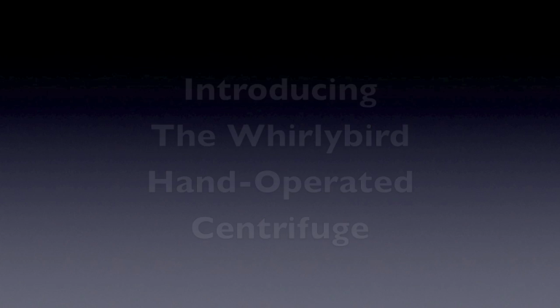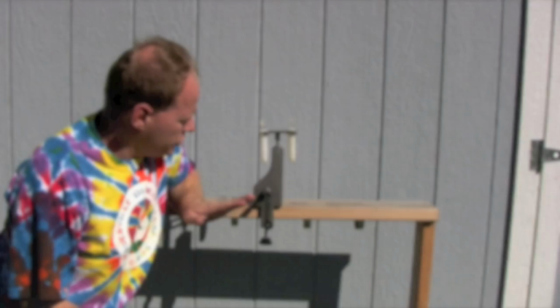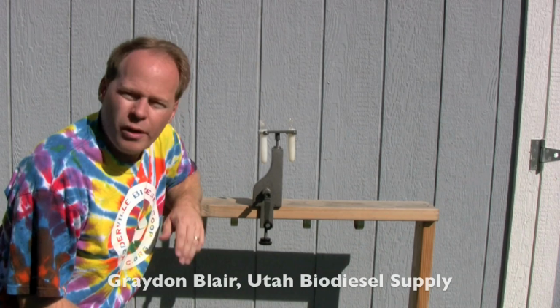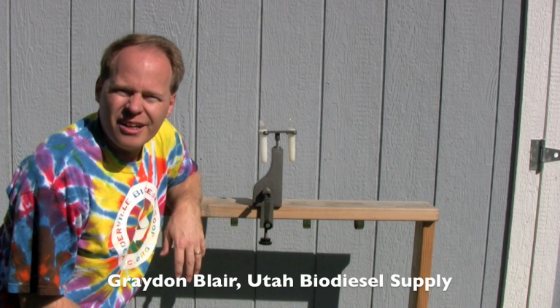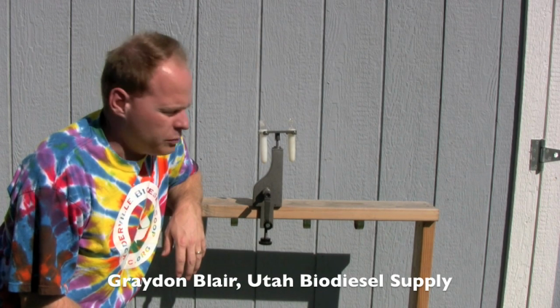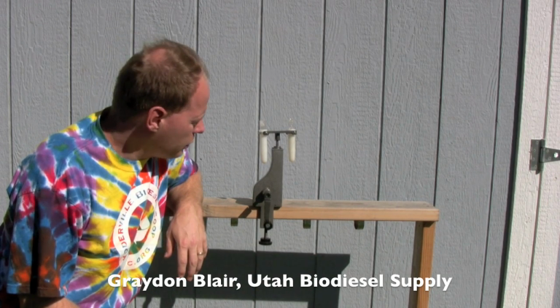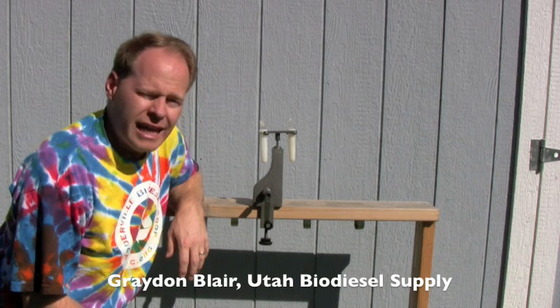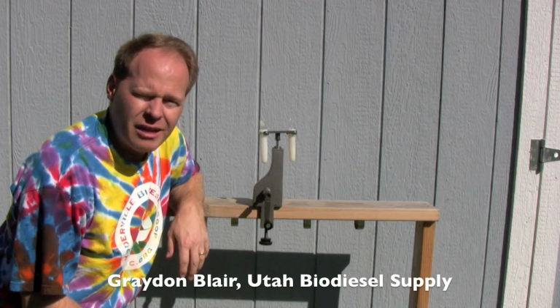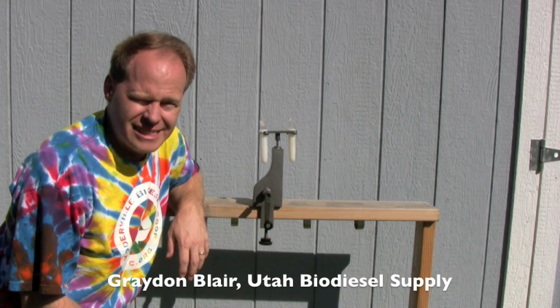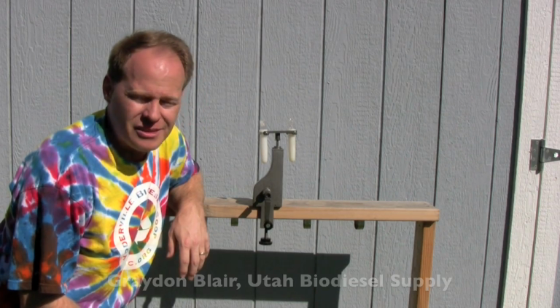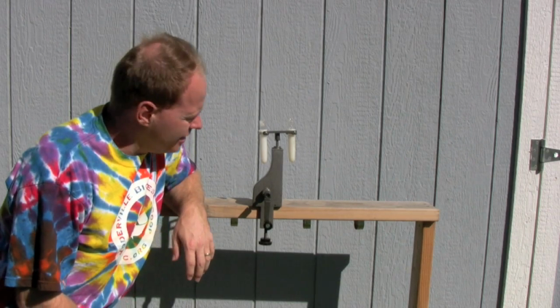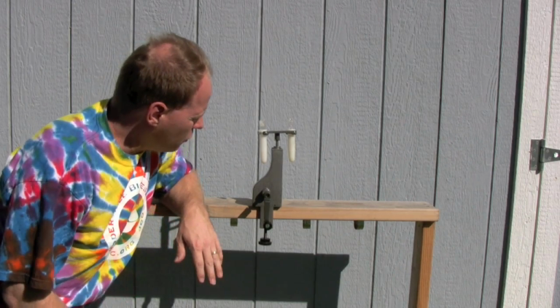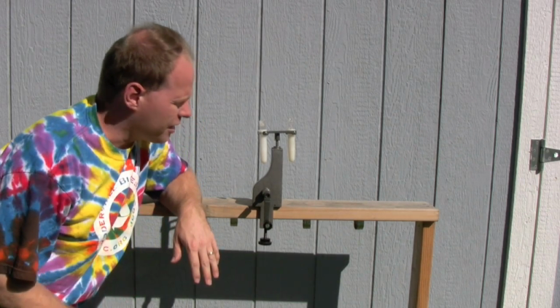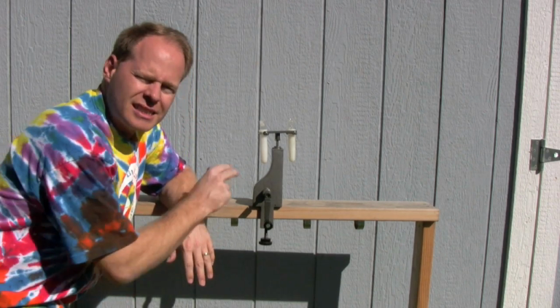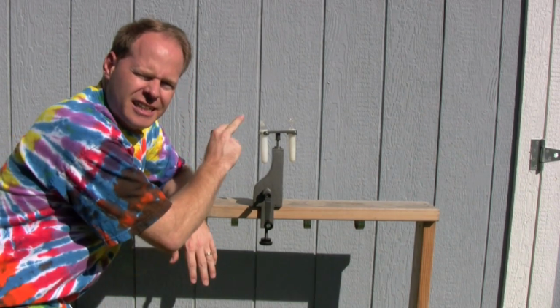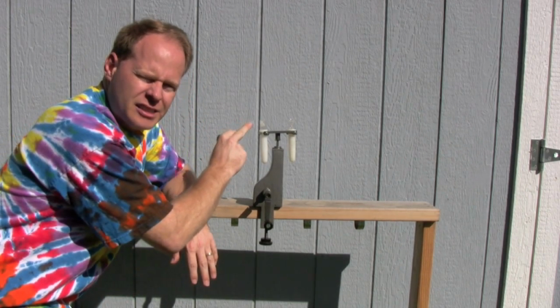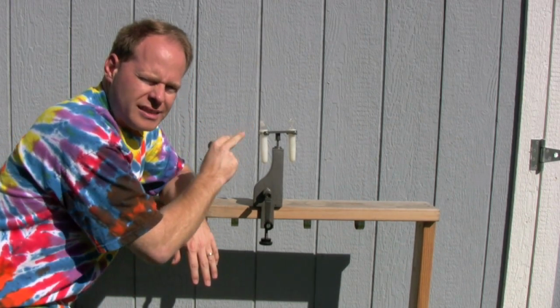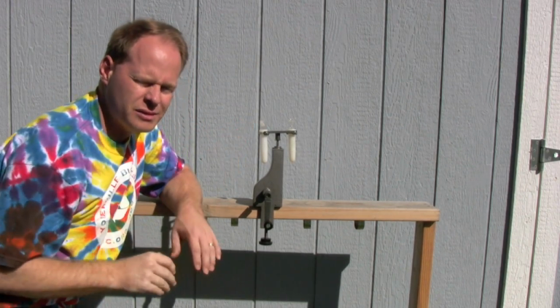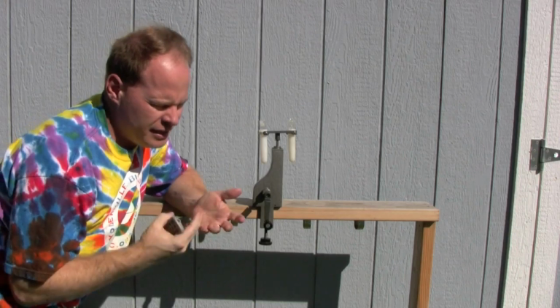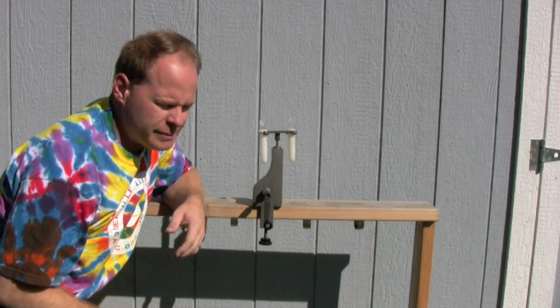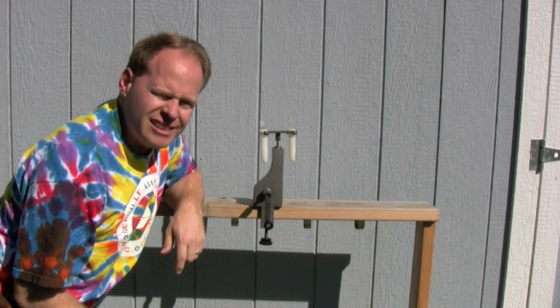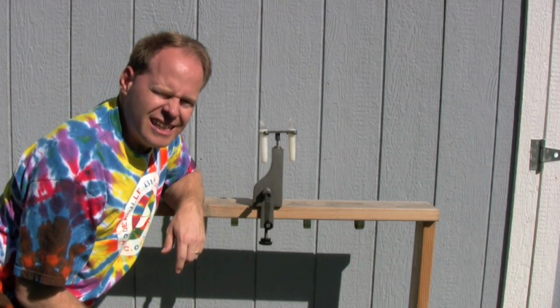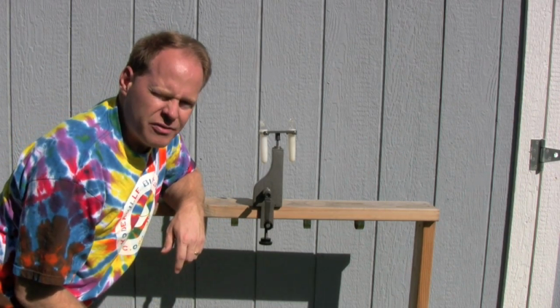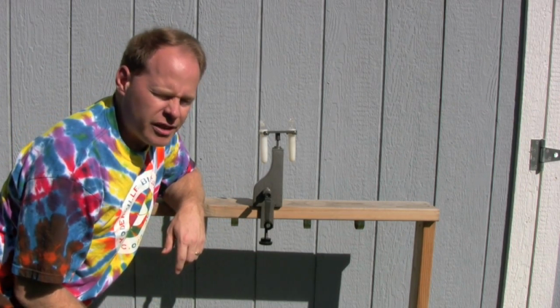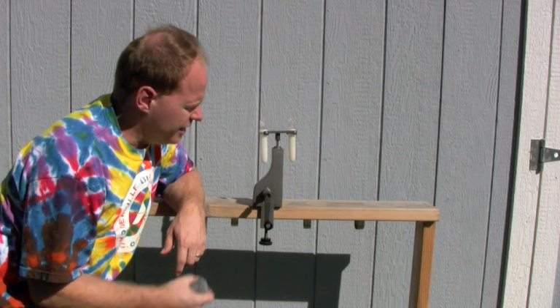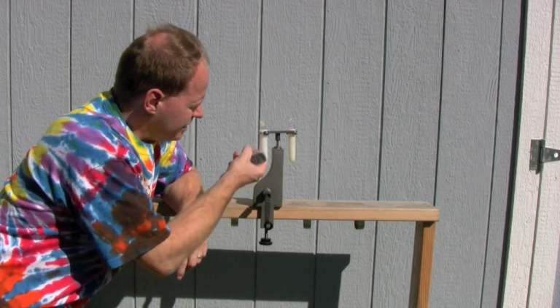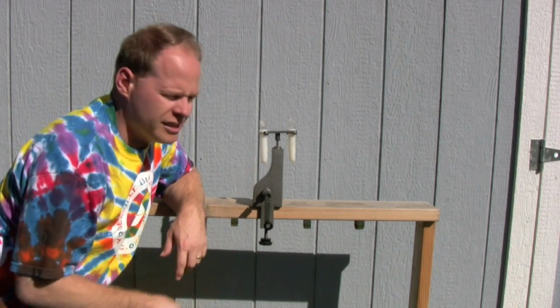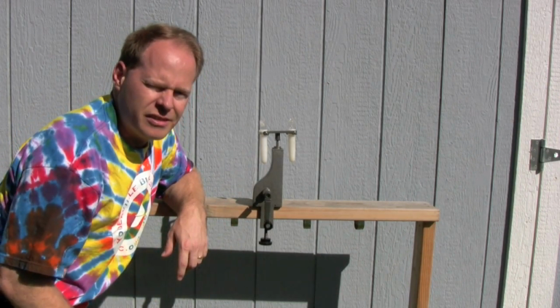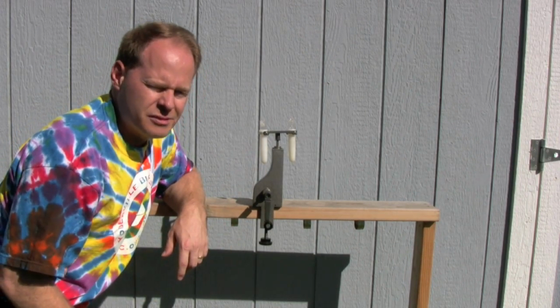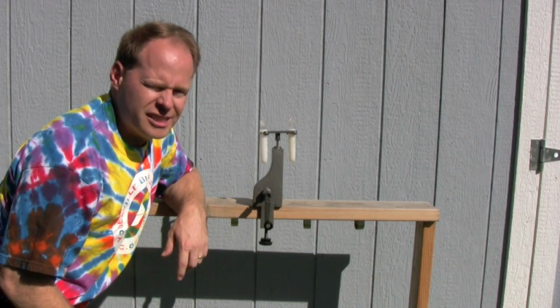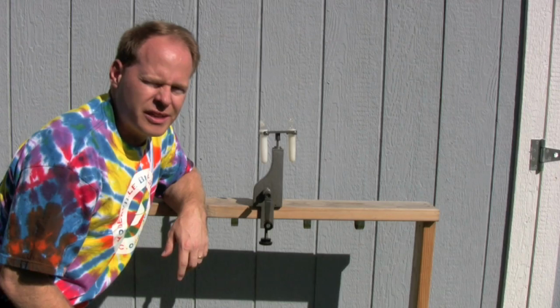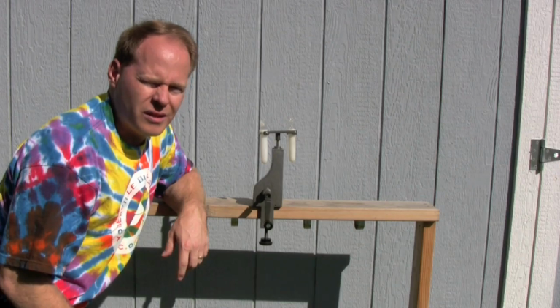Today we're going to show you a new product called the Whirlybird hand-operated centrifuge. This is a cool product because it allows you to take vegetable oil samples or samples of biodiesel and centrifuge them very quickly in this convenient little centrifuge. So we'll get to showing you how it works.